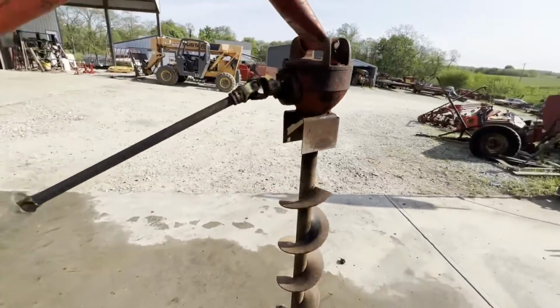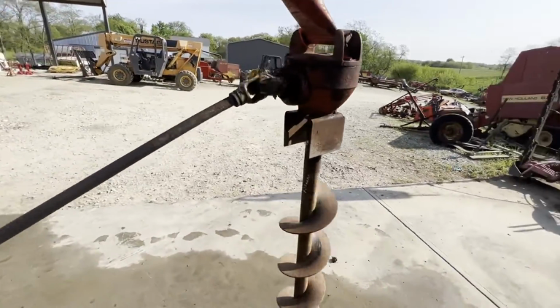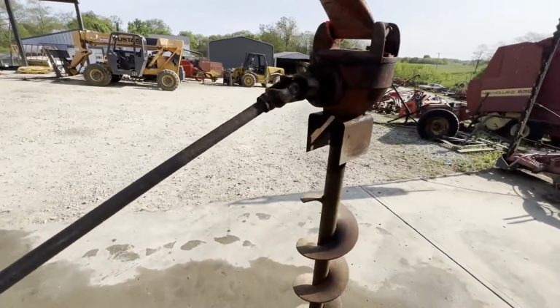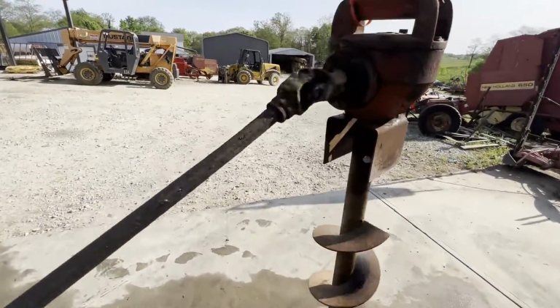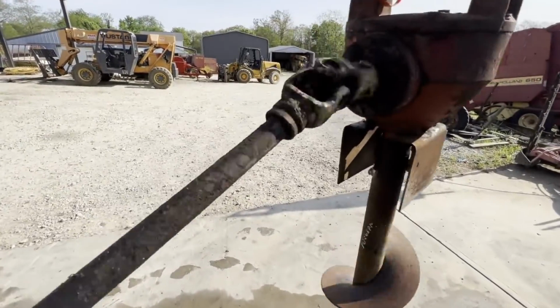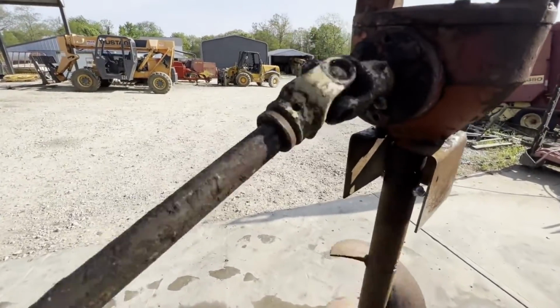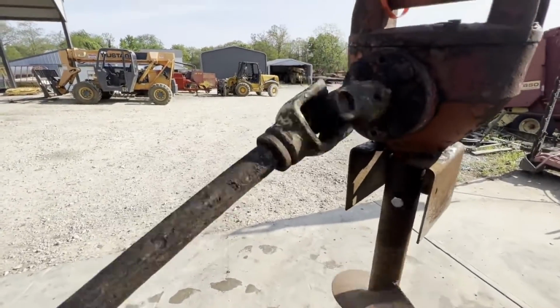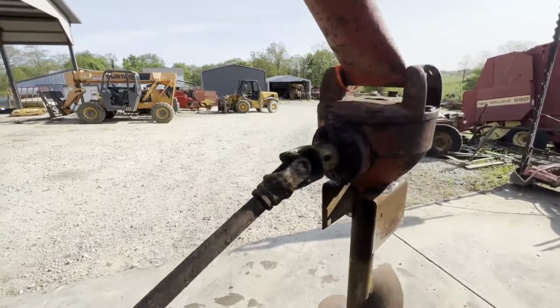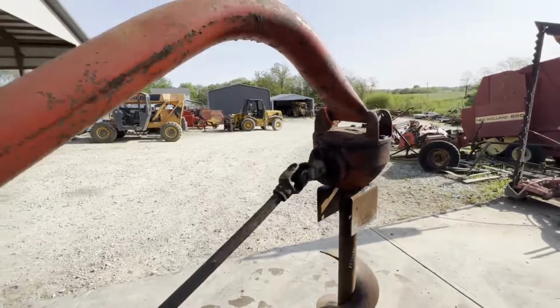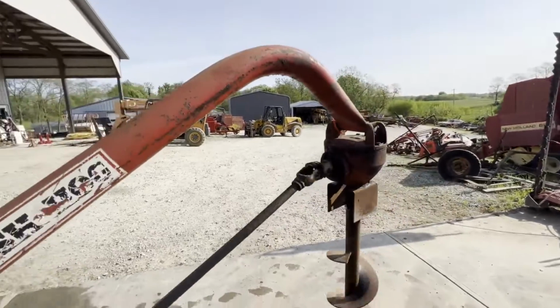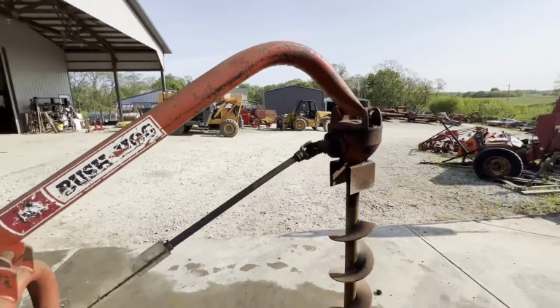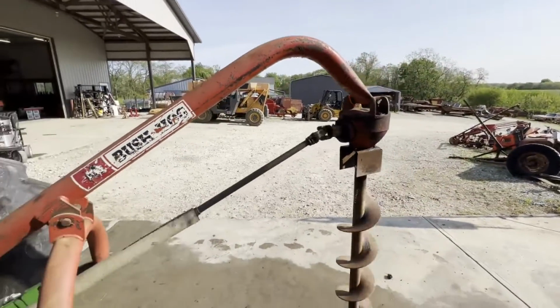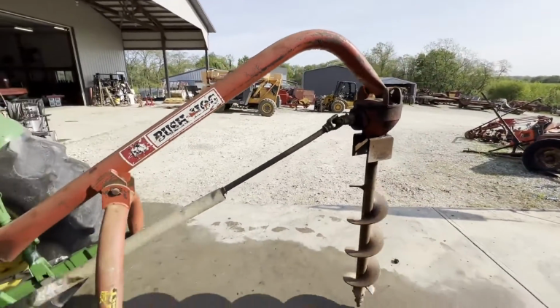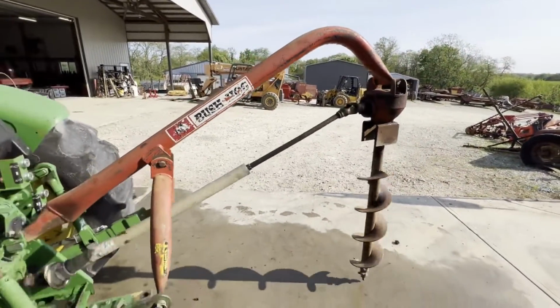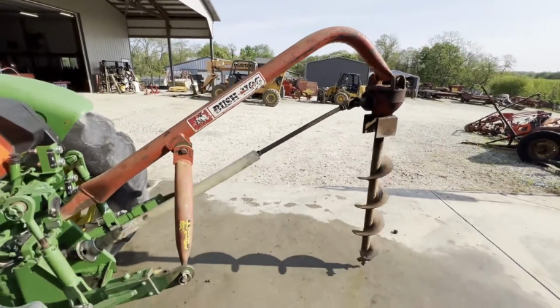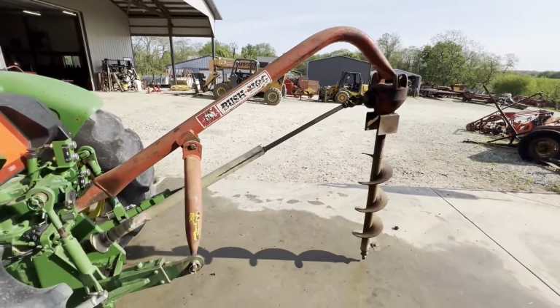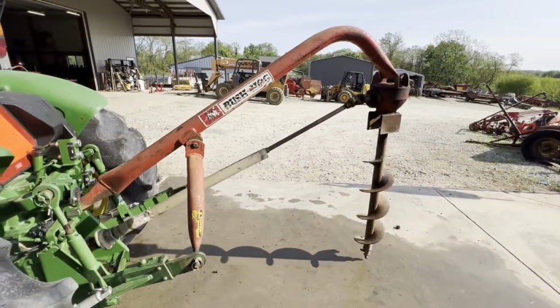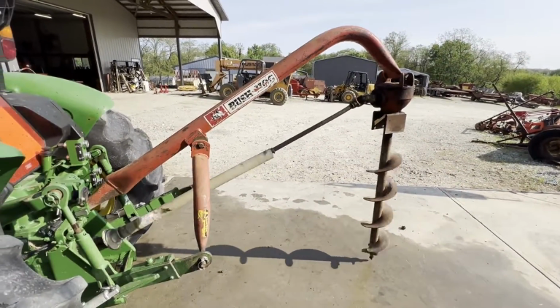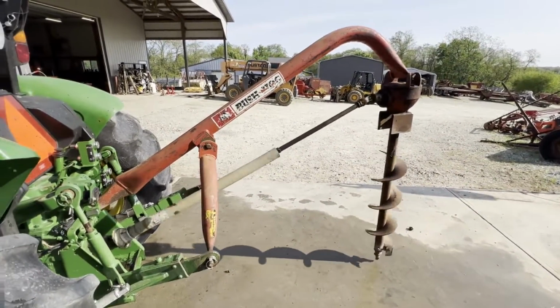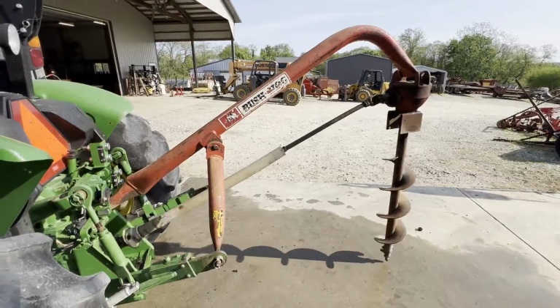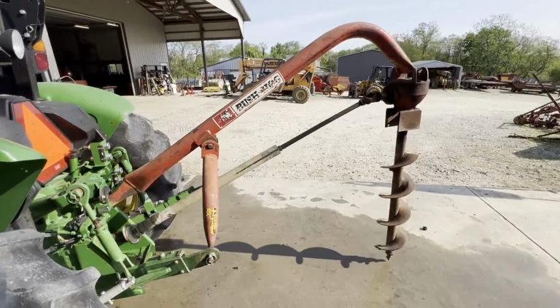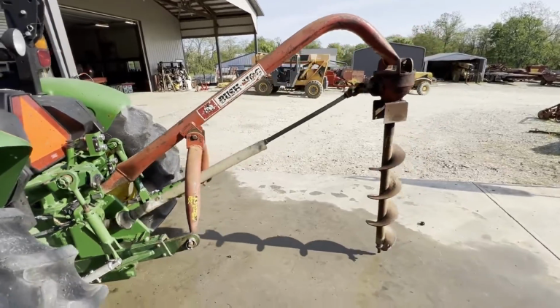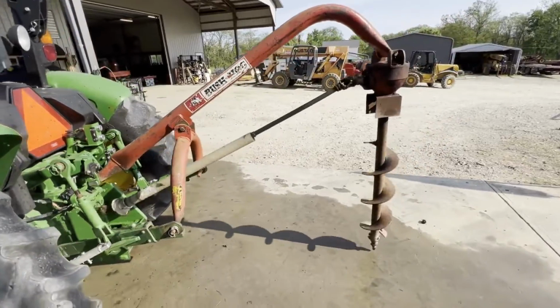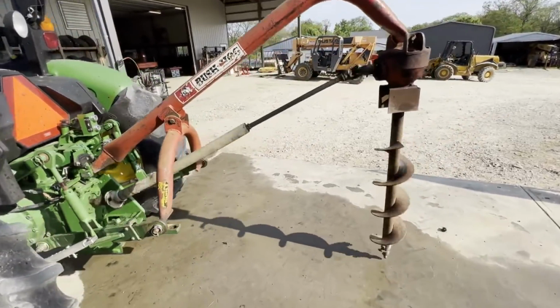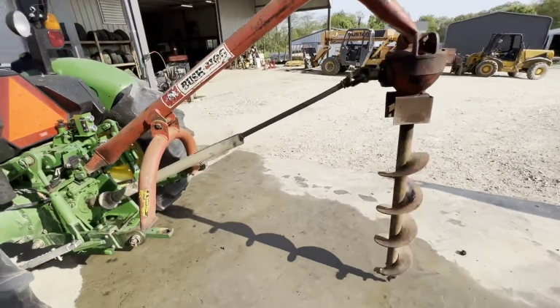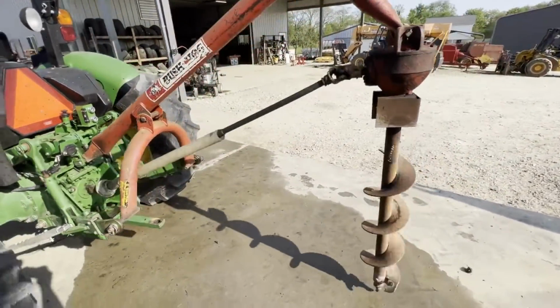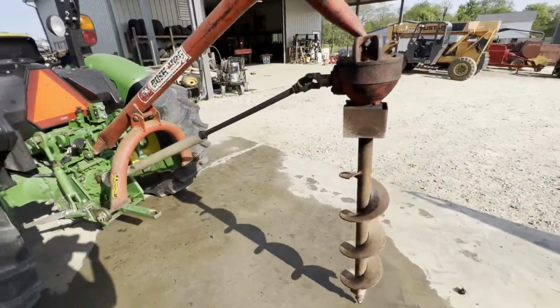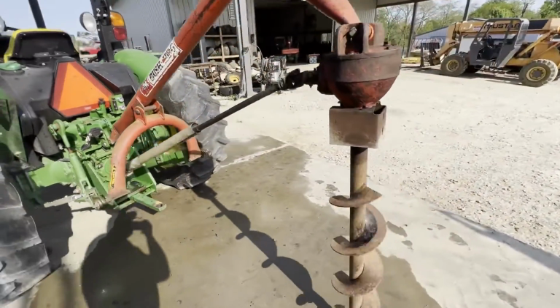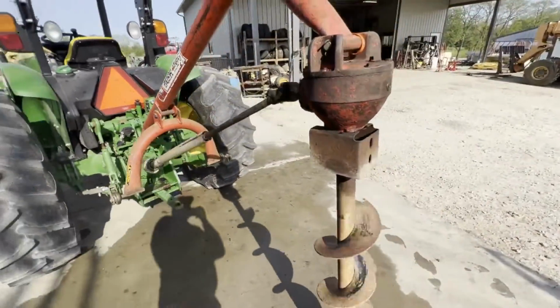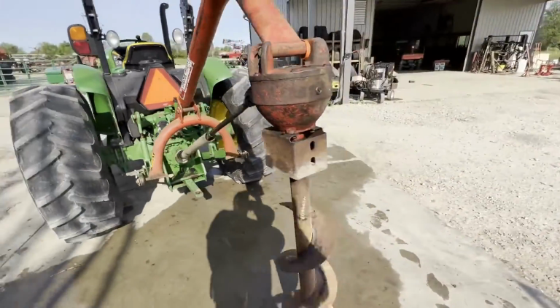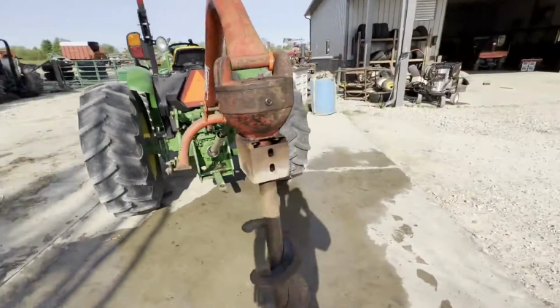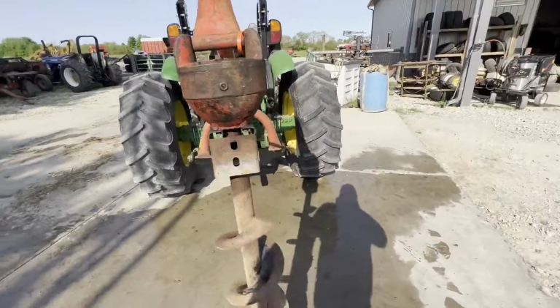The PTO, right up here by the yoke, has a very slight bend in it. It does not seem to affect the operation in any way. In fact, I even used this to plant some flowers for my wife. I think it'll be okay like it is.